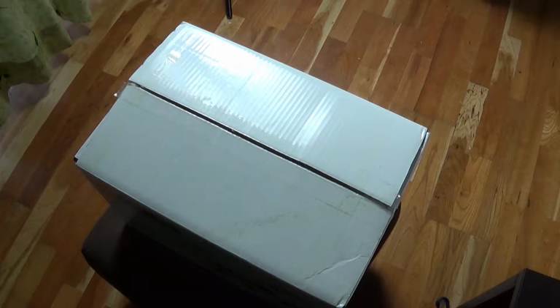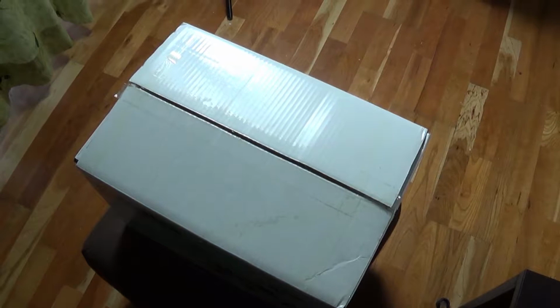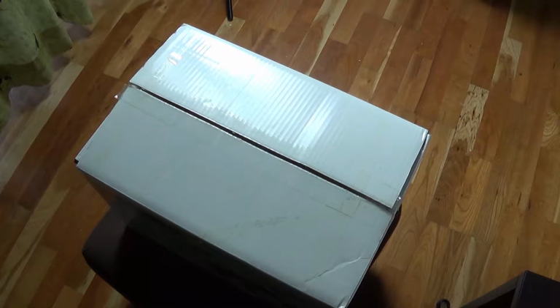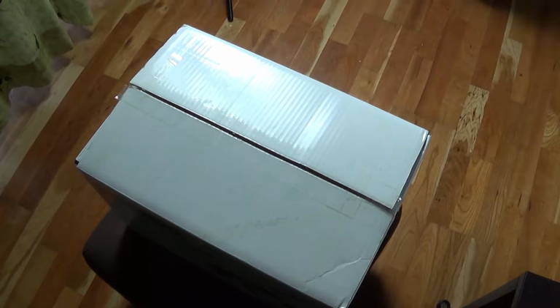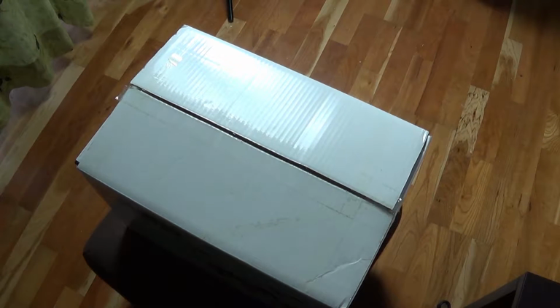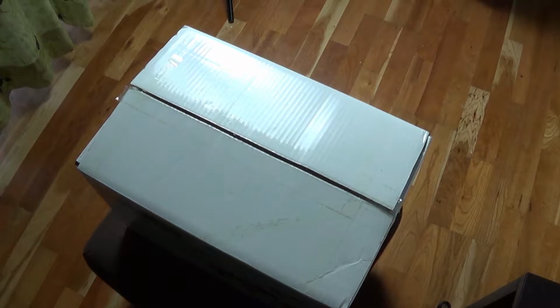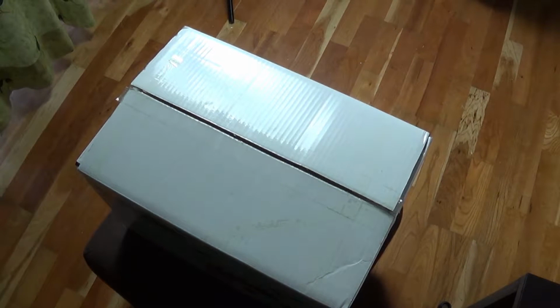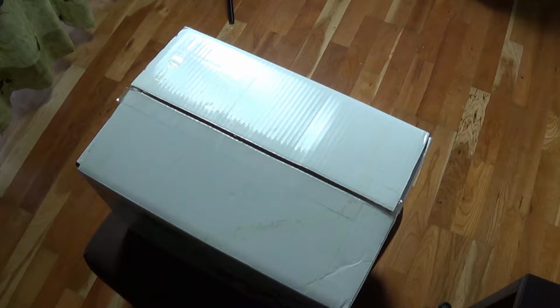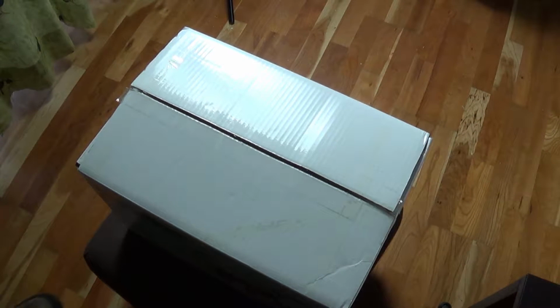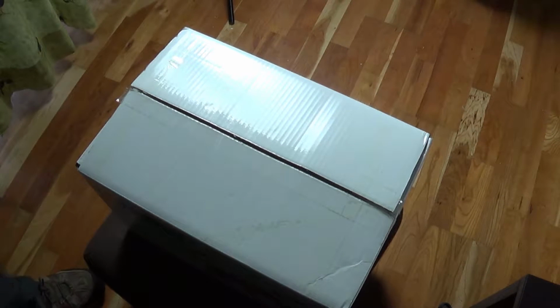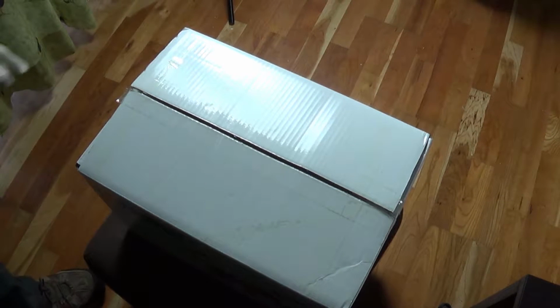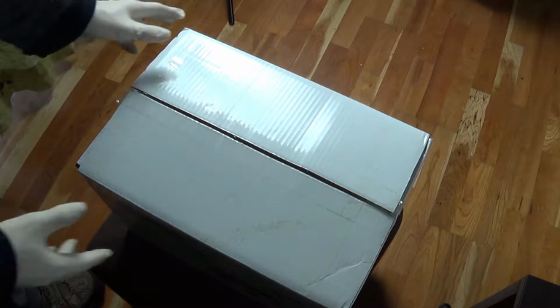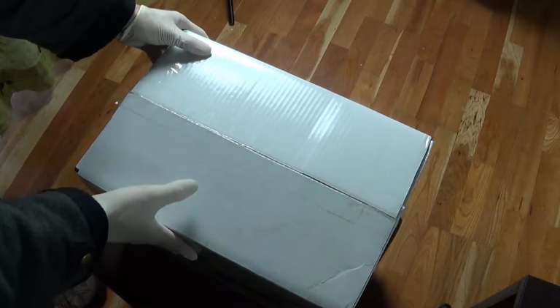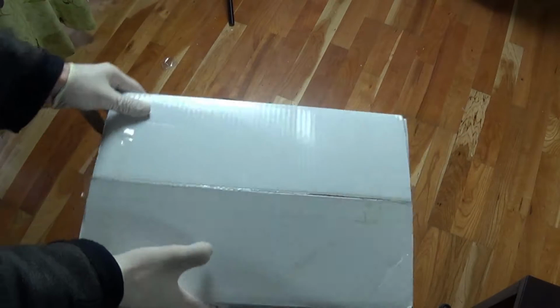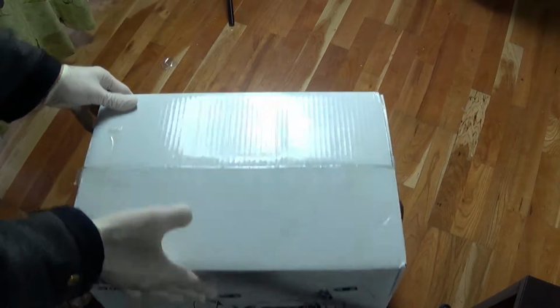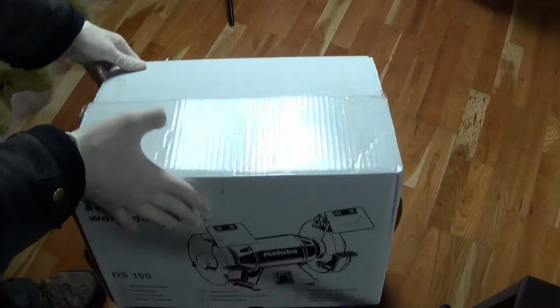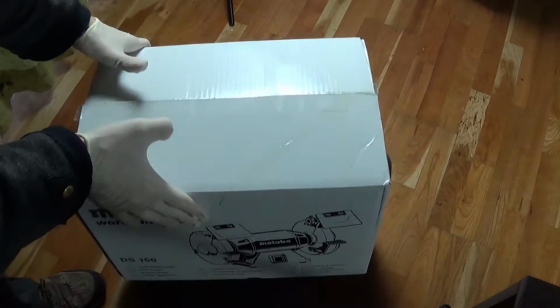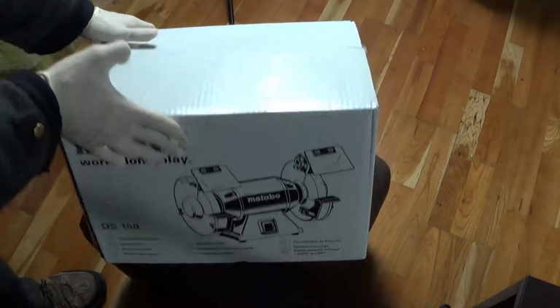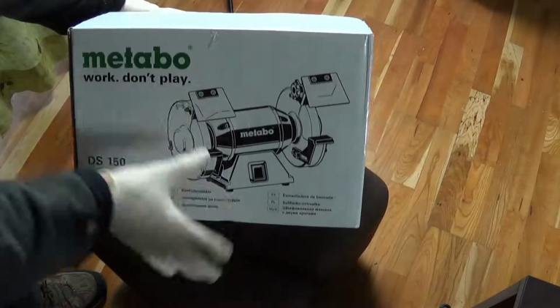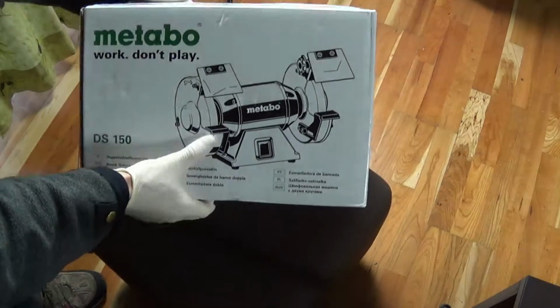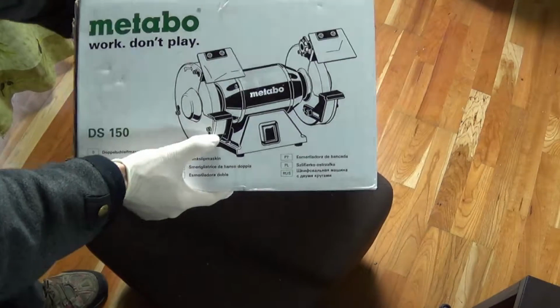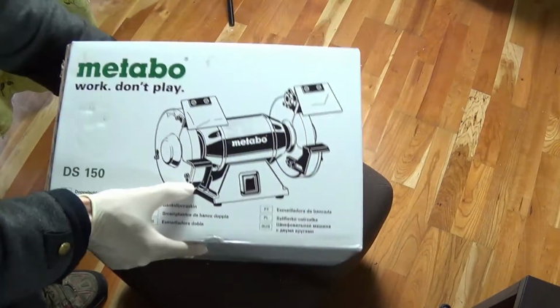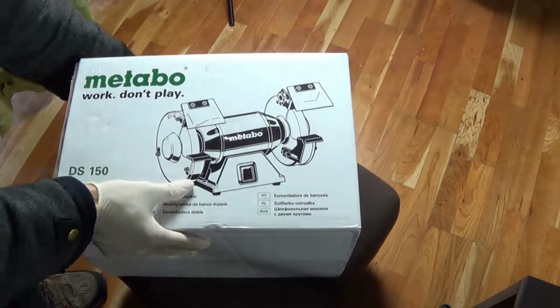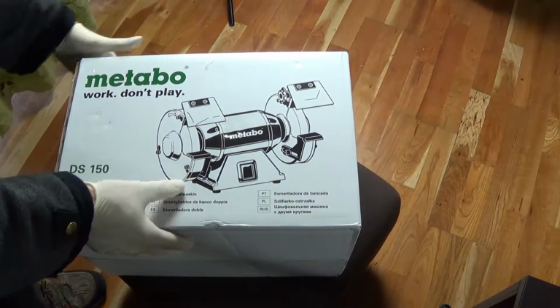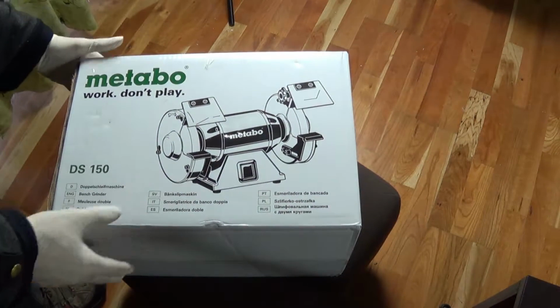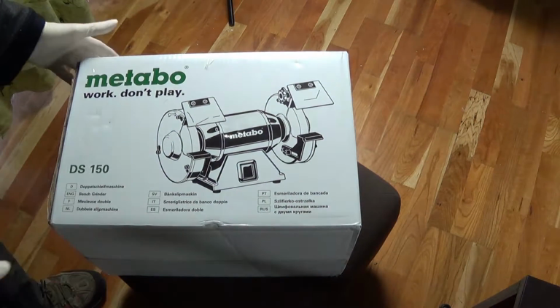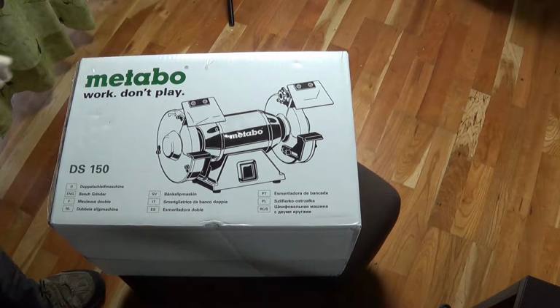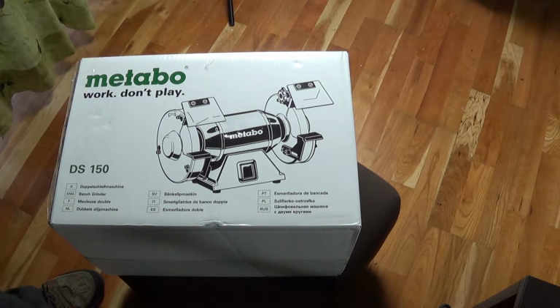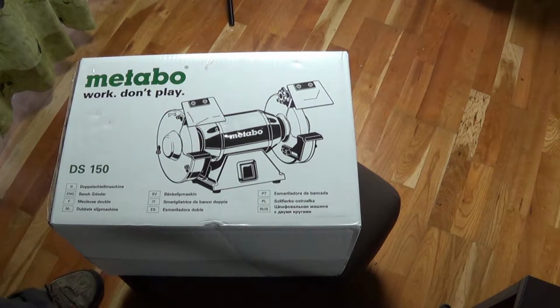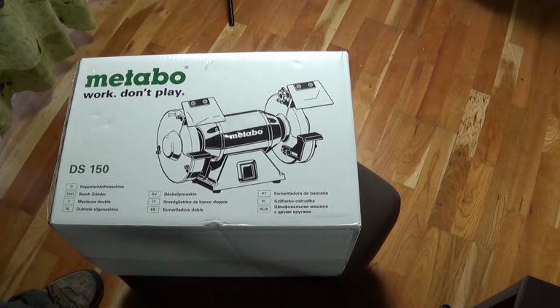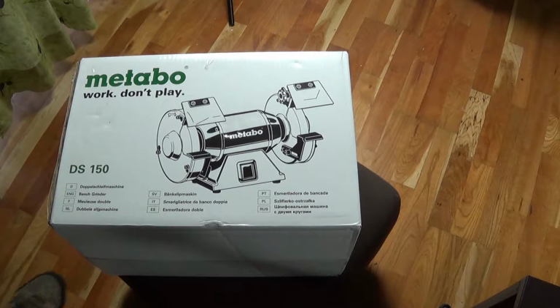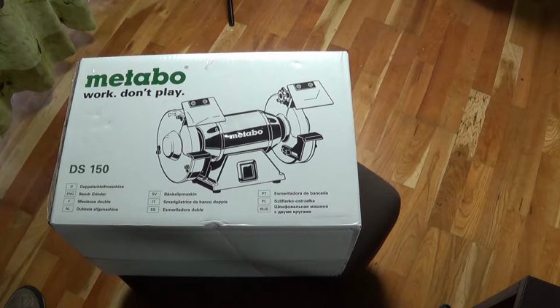Here I show you the unboxing of a bench grinder from Metabo. So the device looks like this.